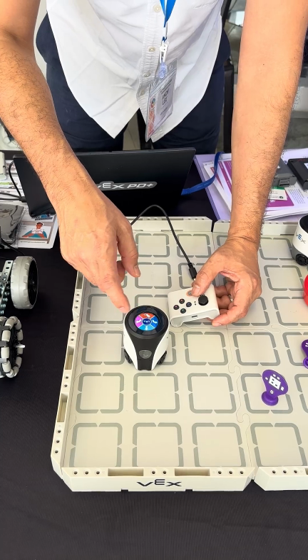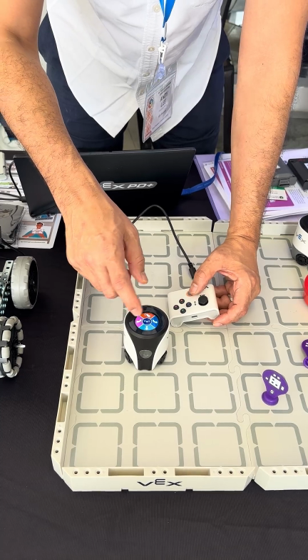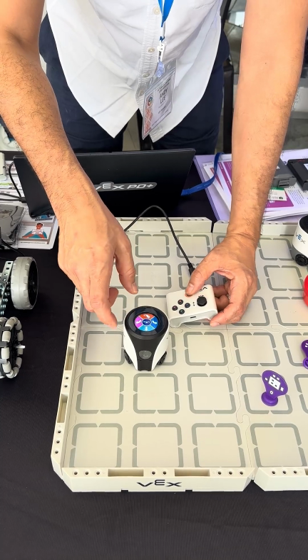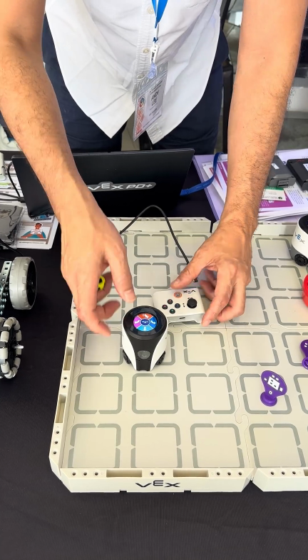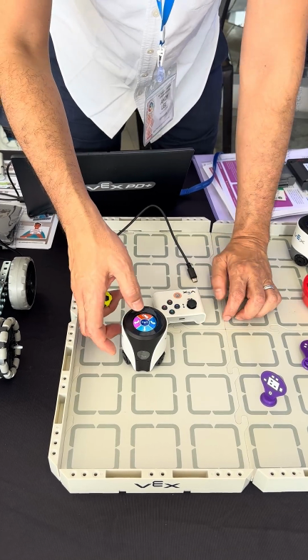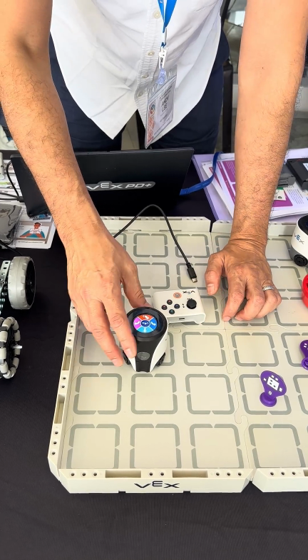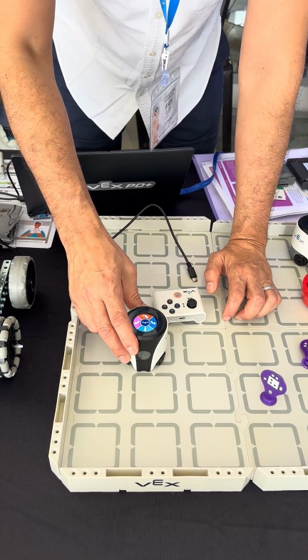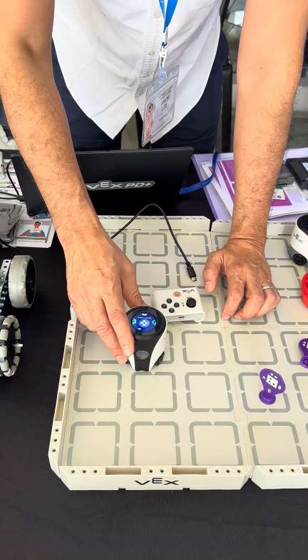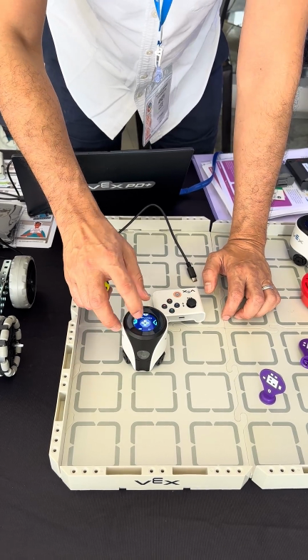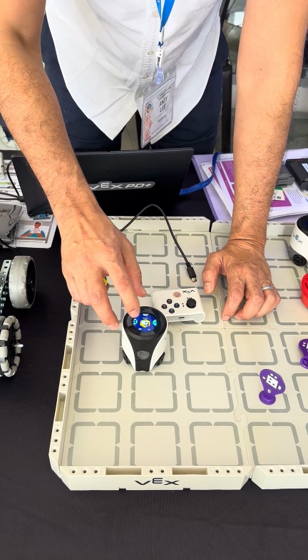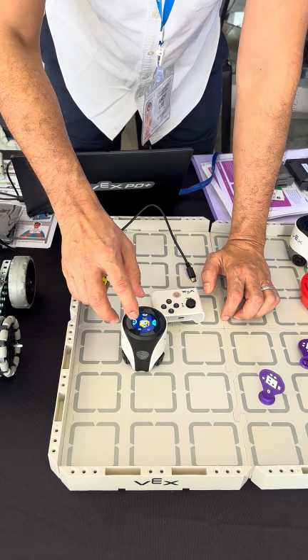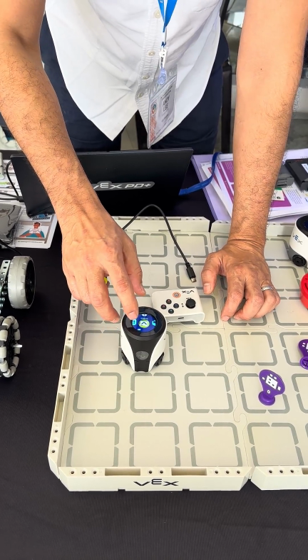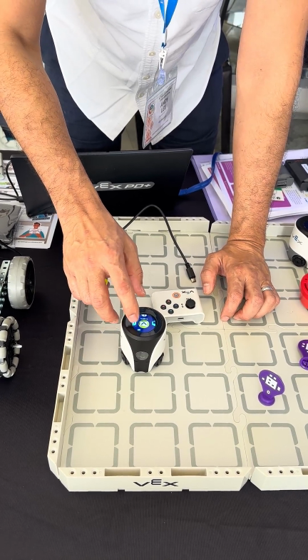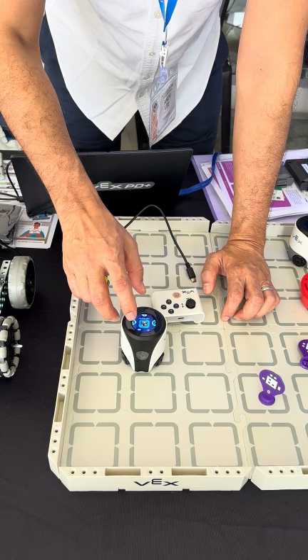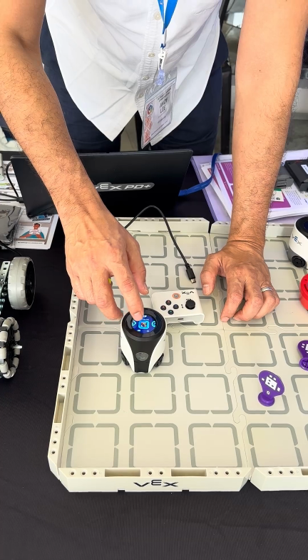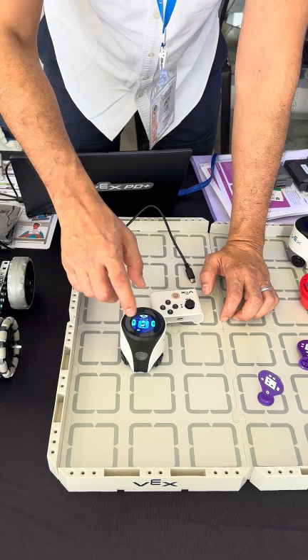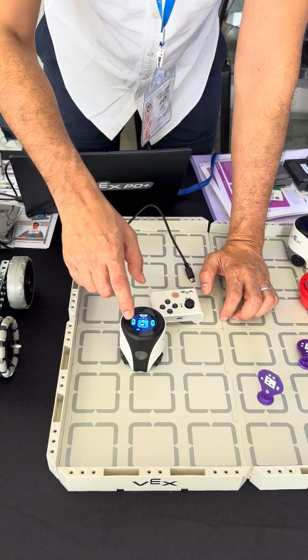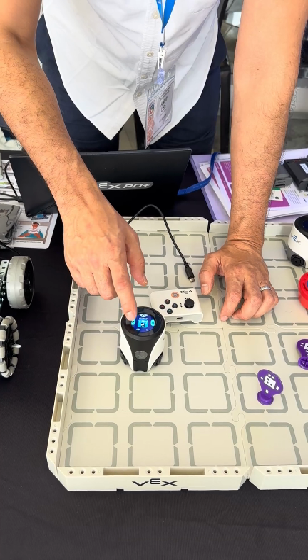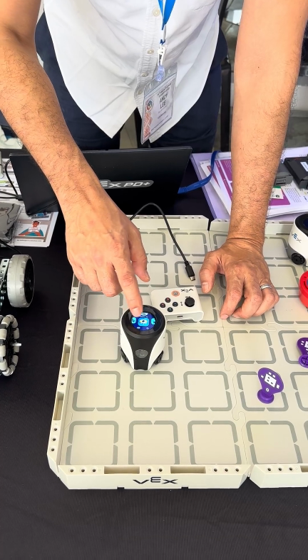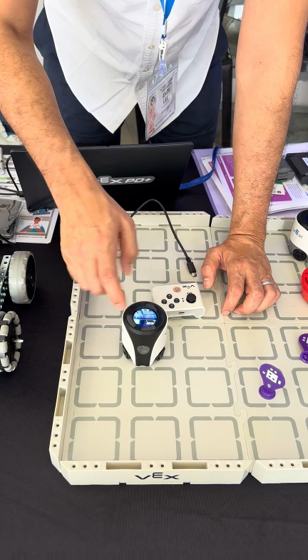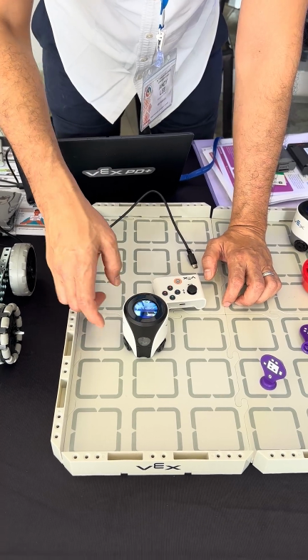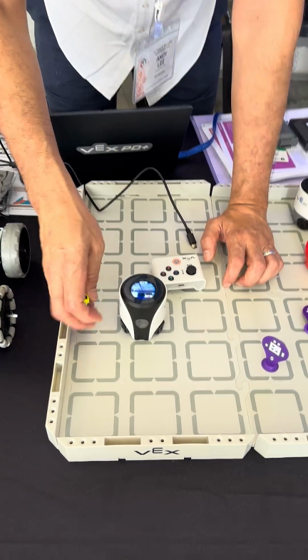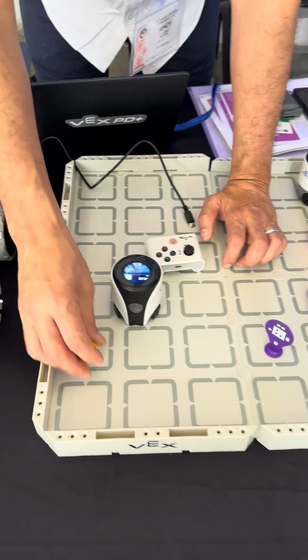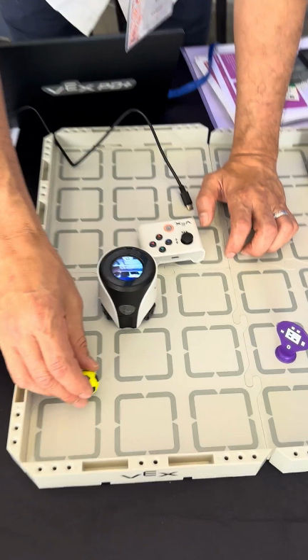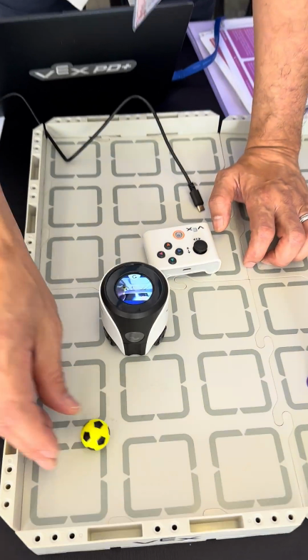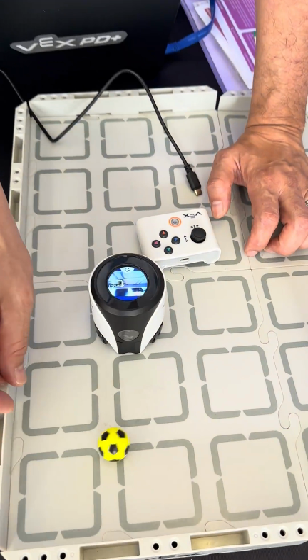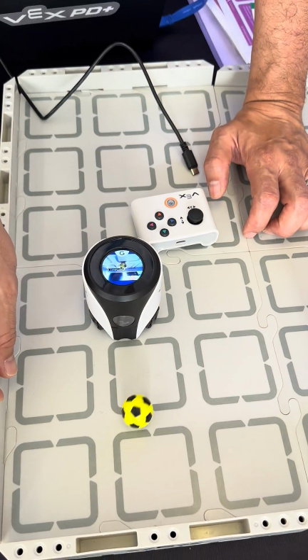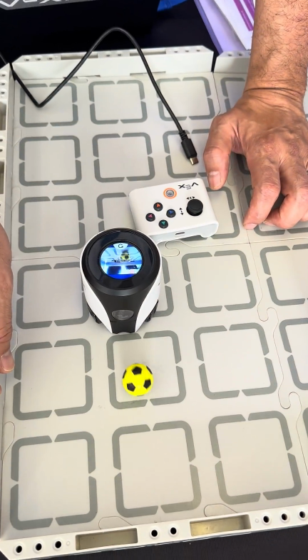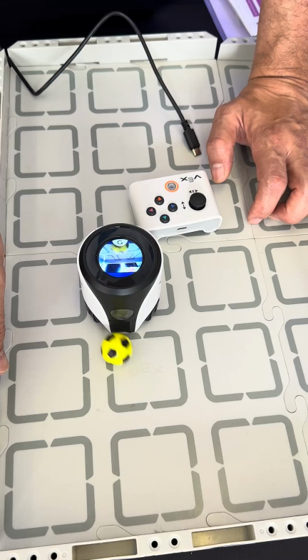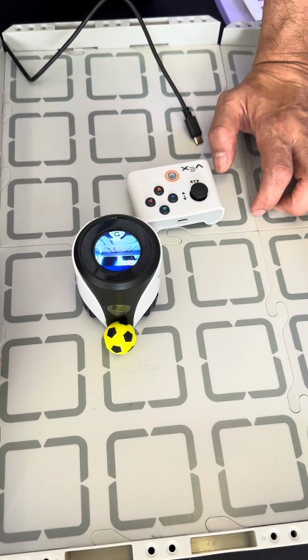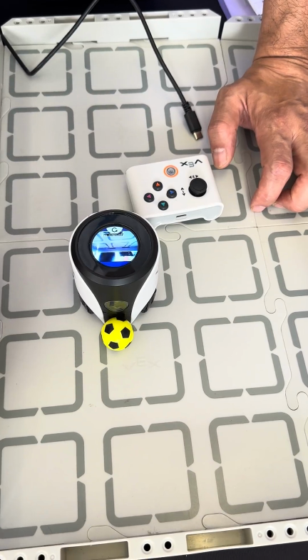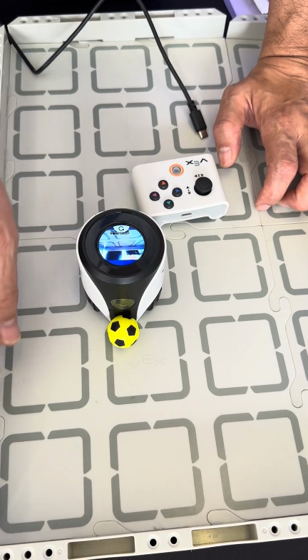I can also go back and be able to show you what the AI vision sensor is seeing through the dashboard. The dashboard allows me to see objects' movement in real time.